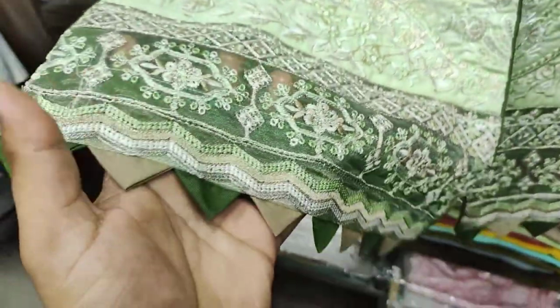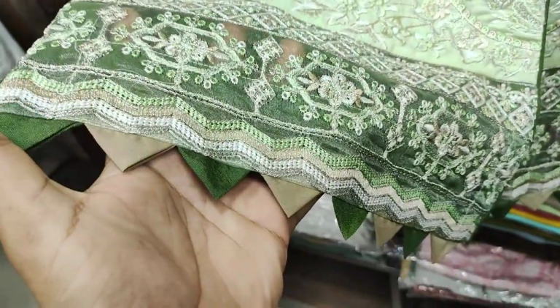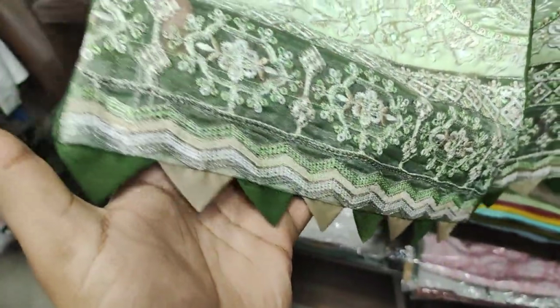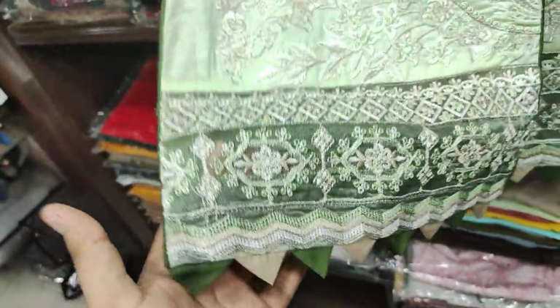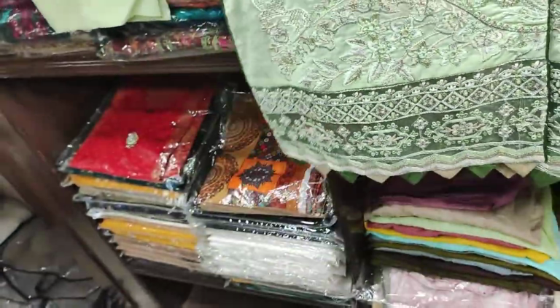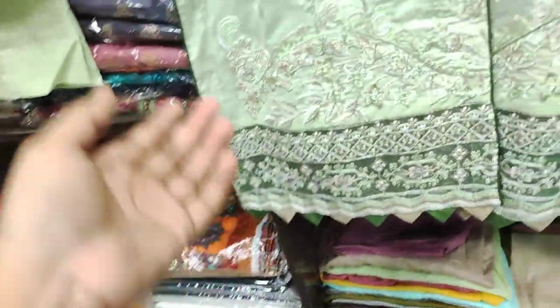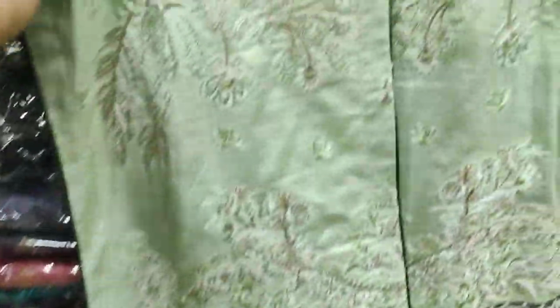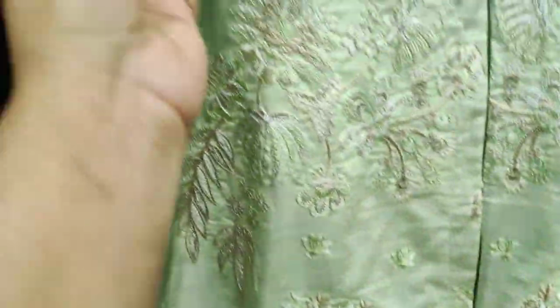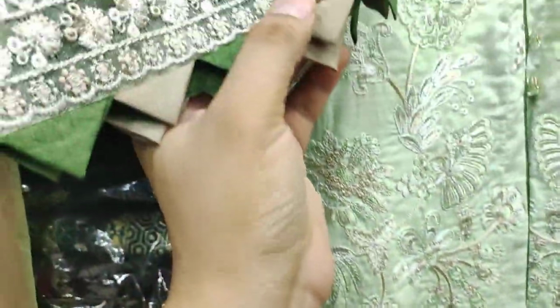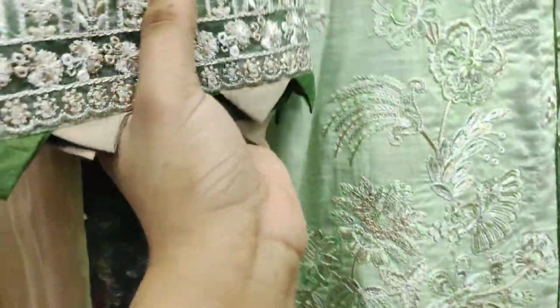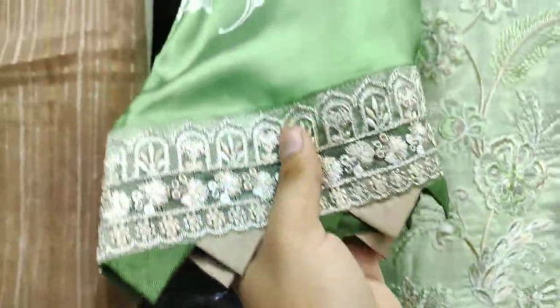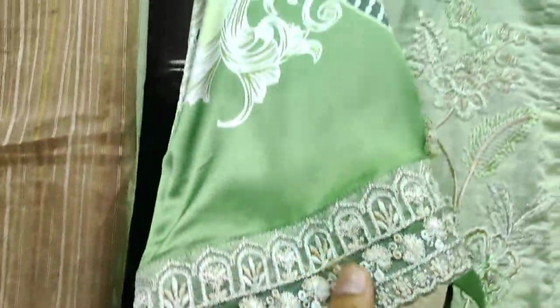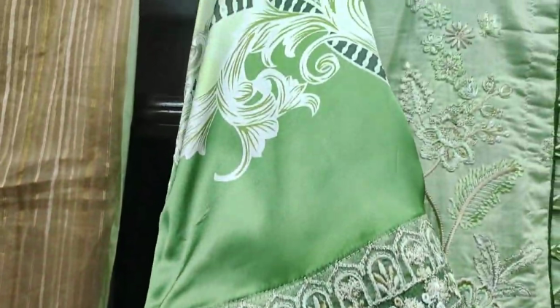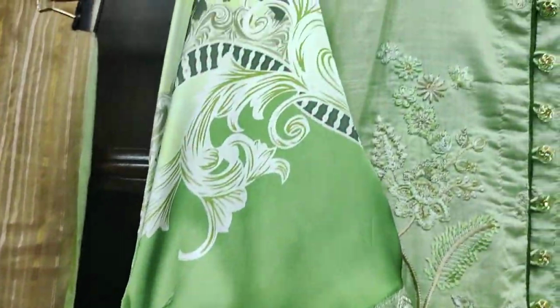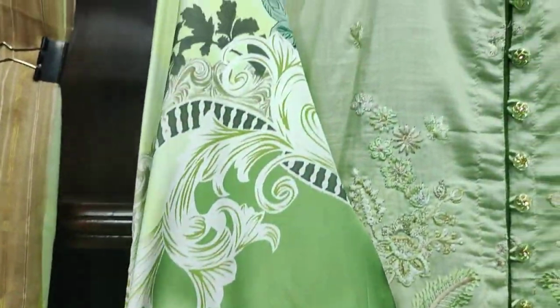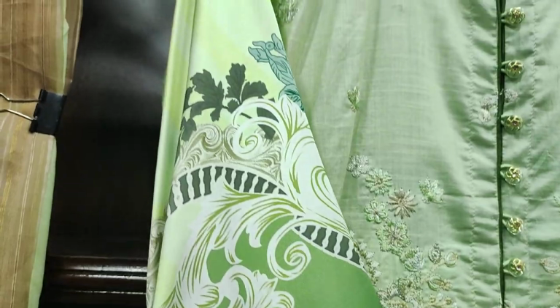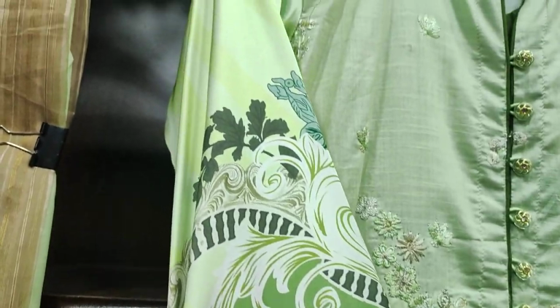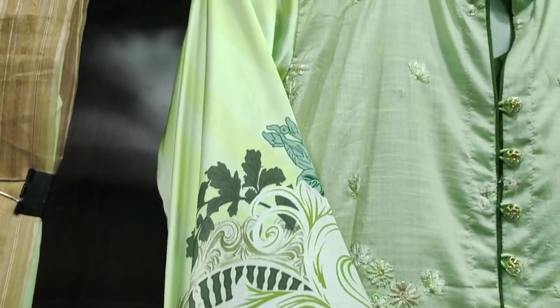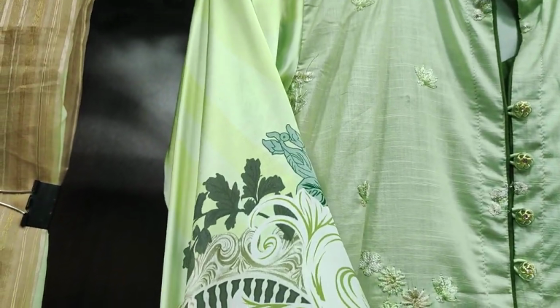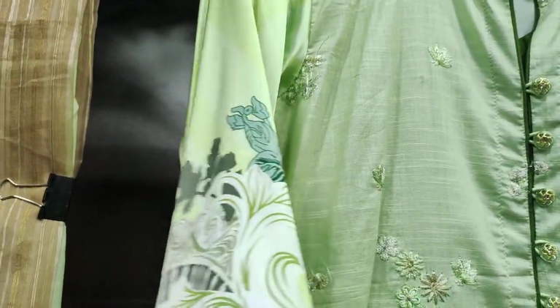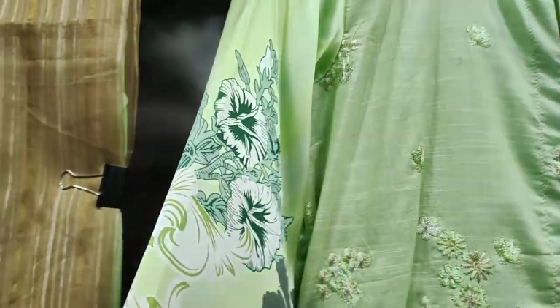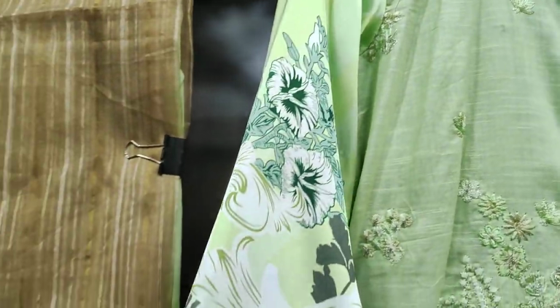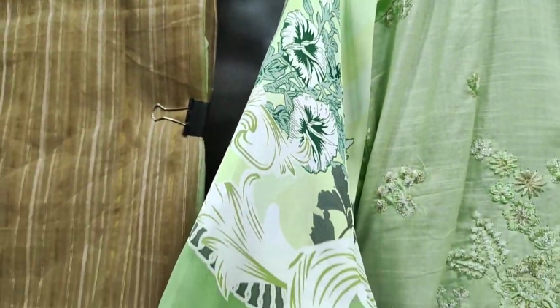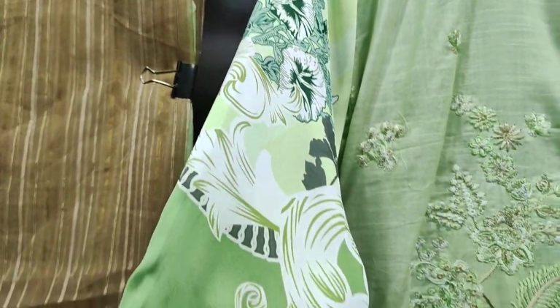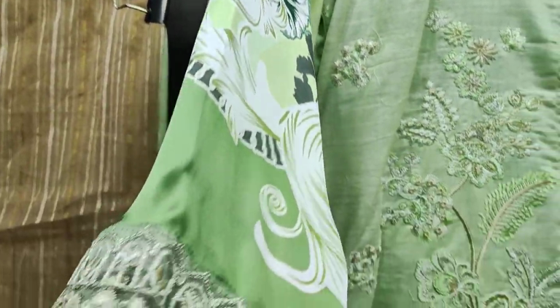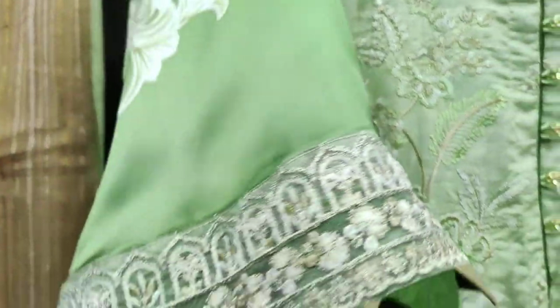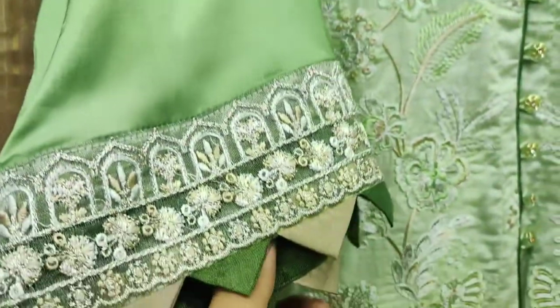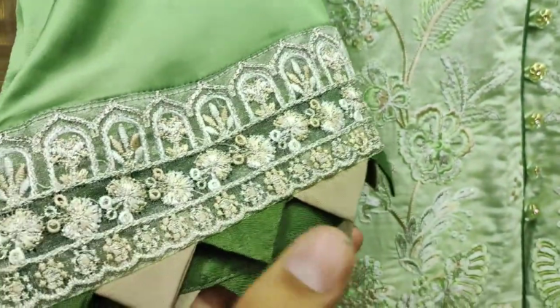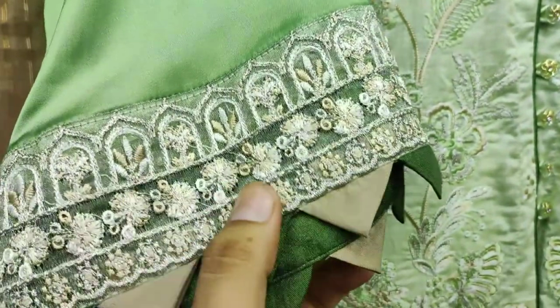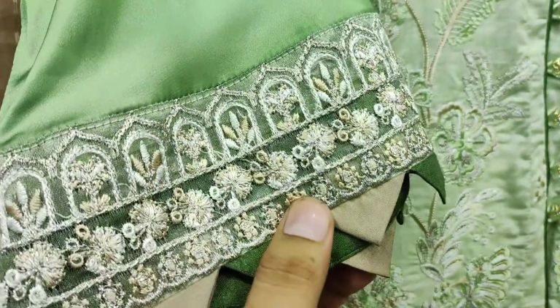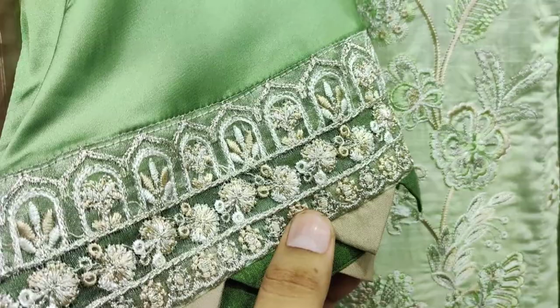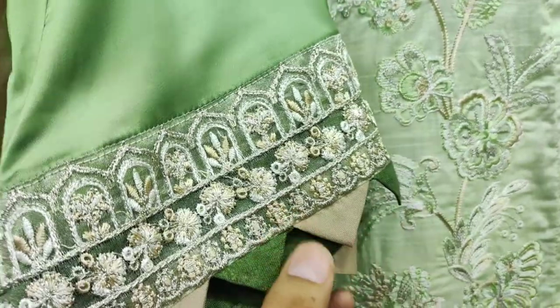It's a finished garment. And it has a silk fabric on its sleeves — it's a silk sleeve — with an embroidered lace for the sleeves.